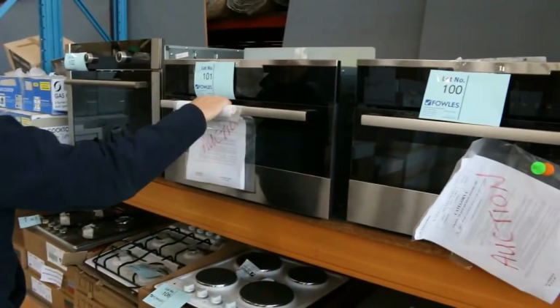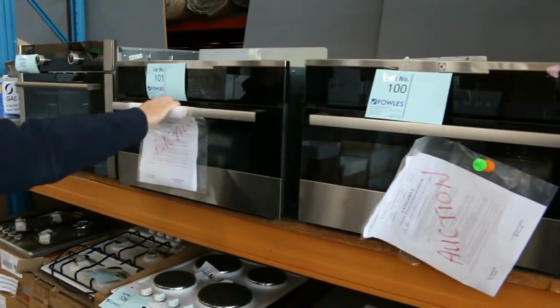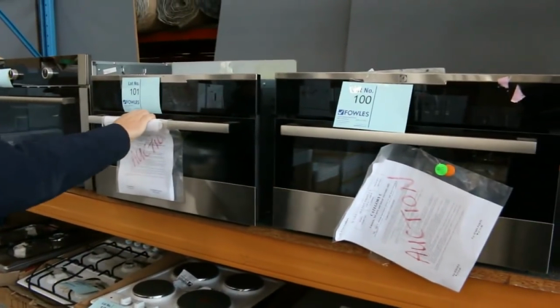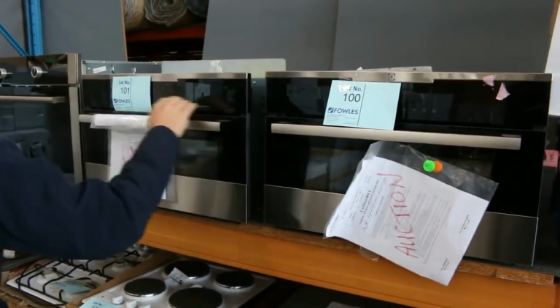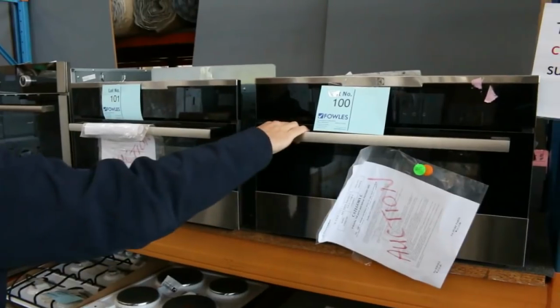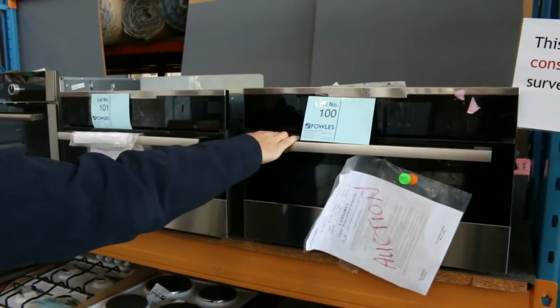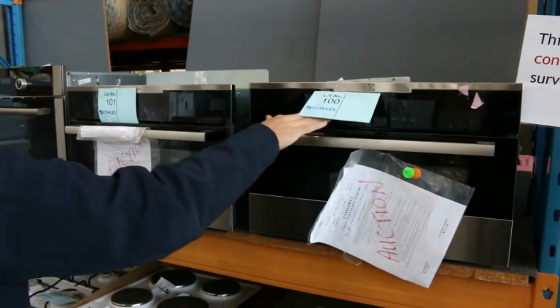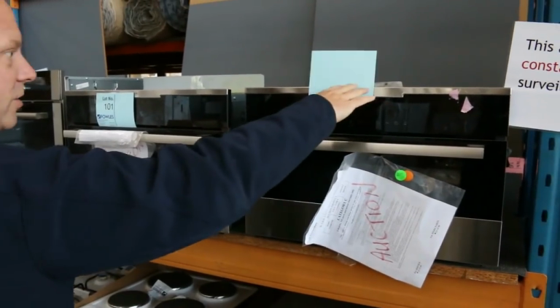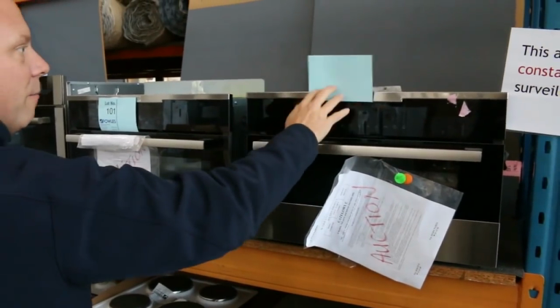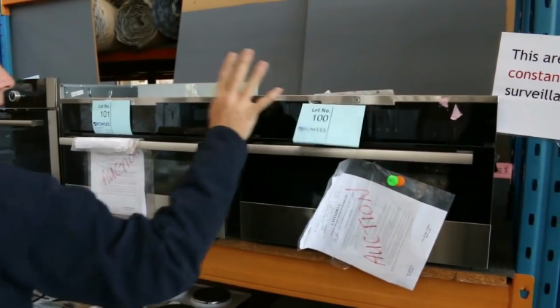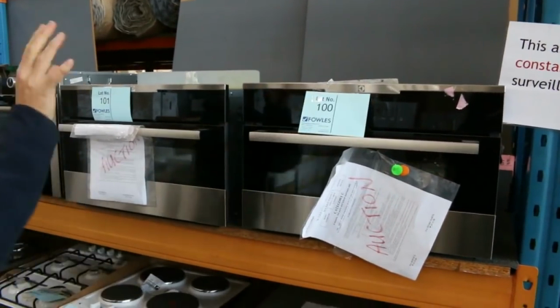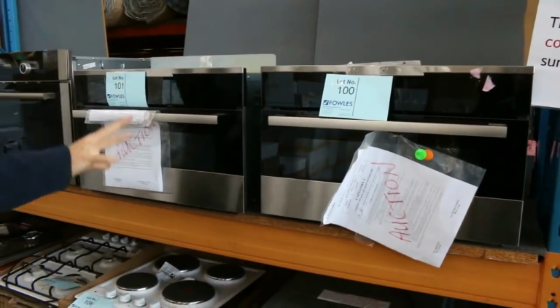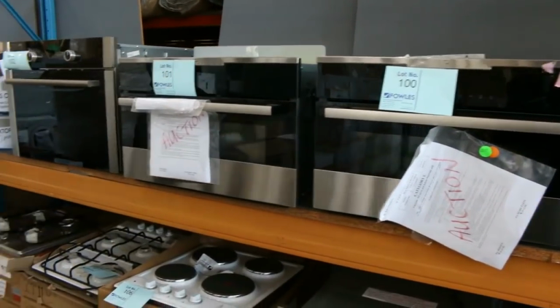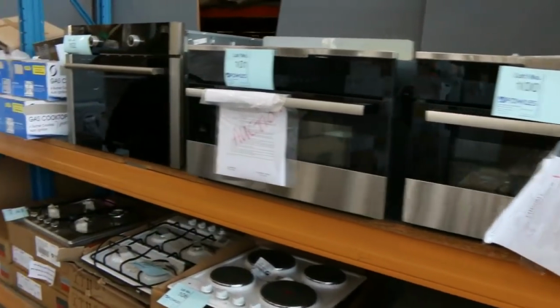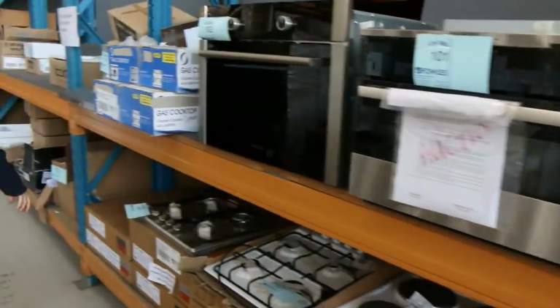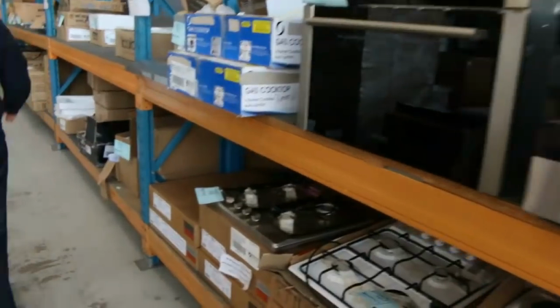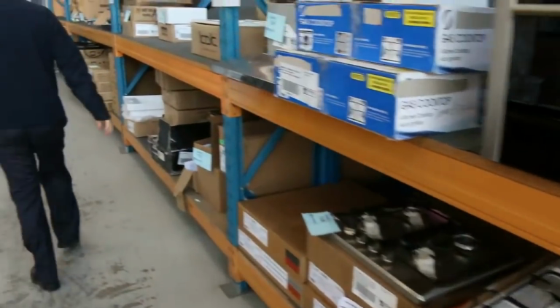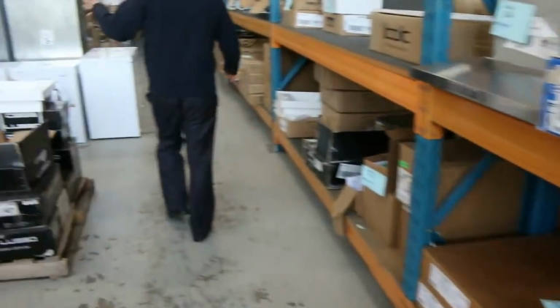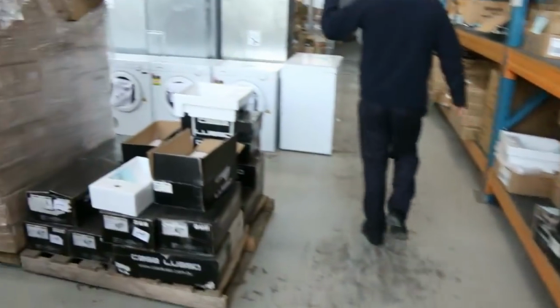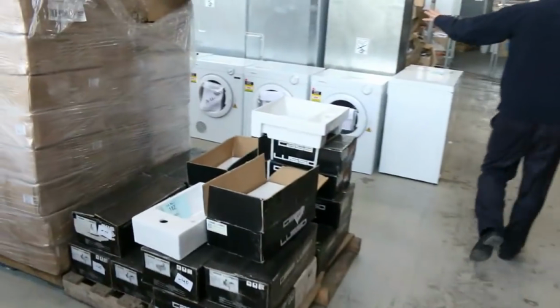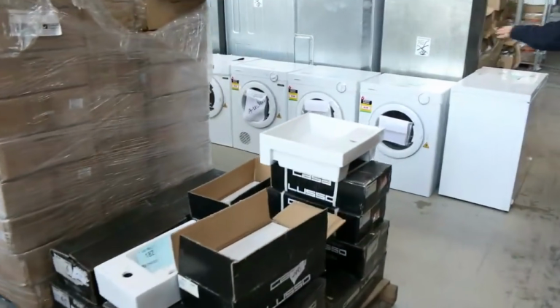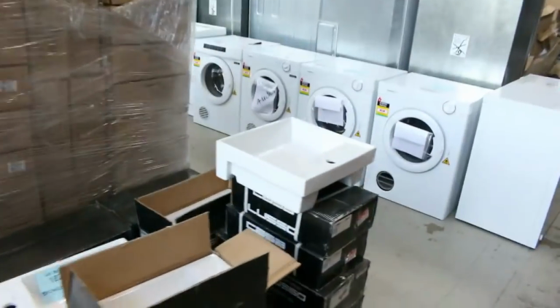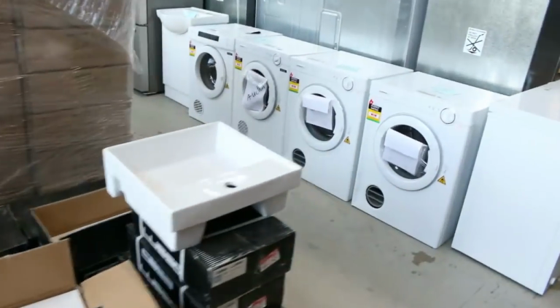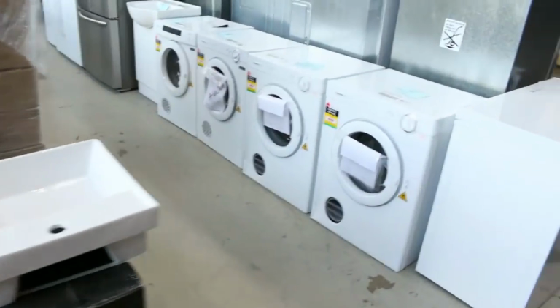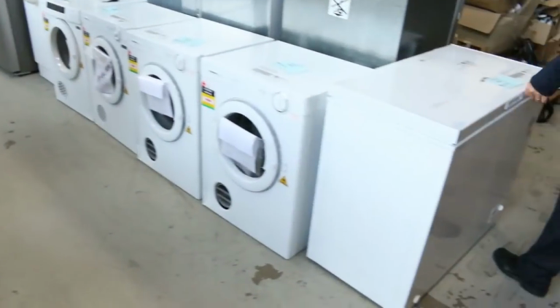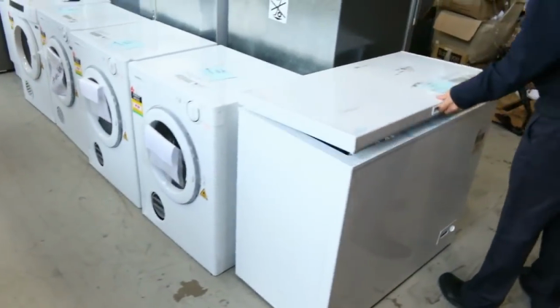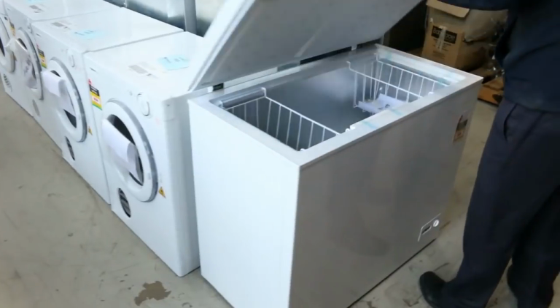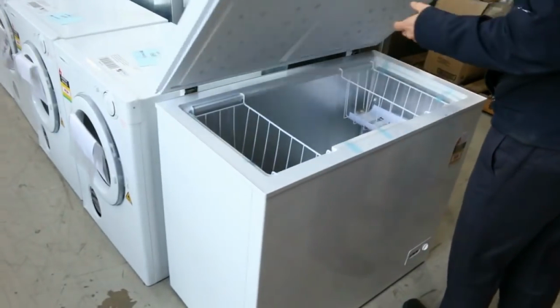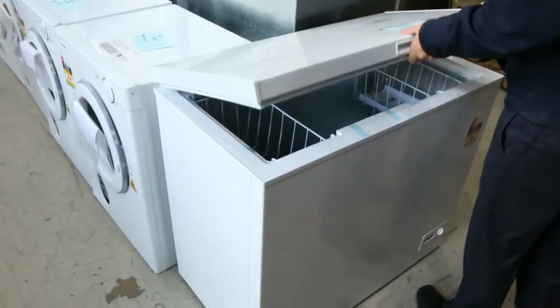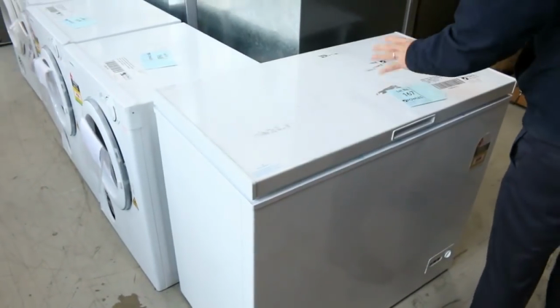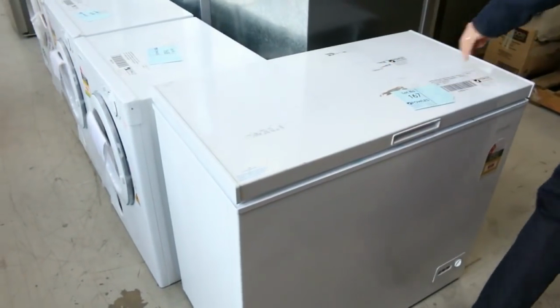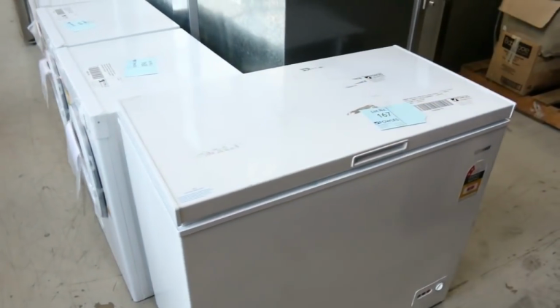These are beautiful compact units — Electrolux microwave and oven combos, very nice. There are also more dryers and a nice chest freezer, probably a couple hundred bucks.